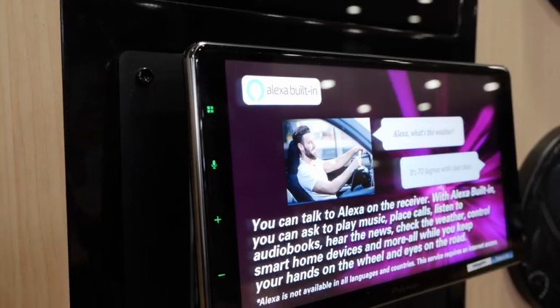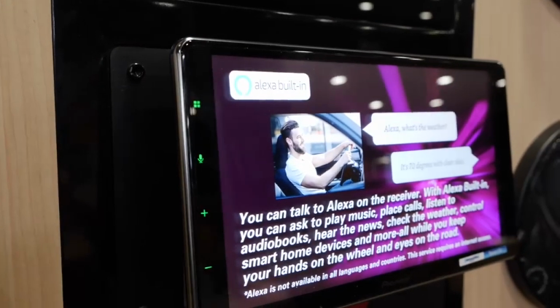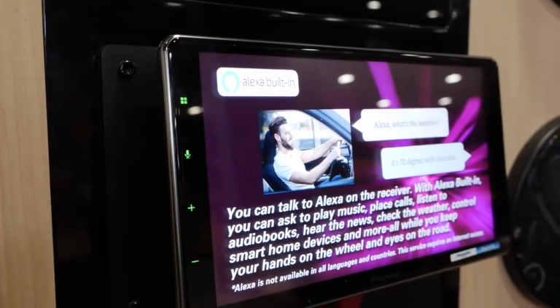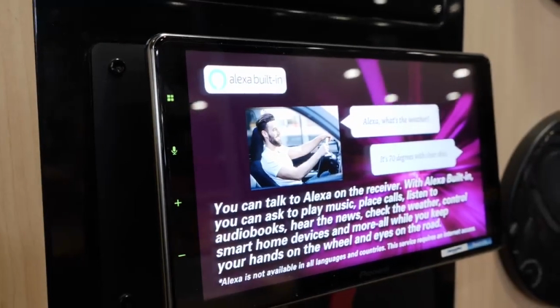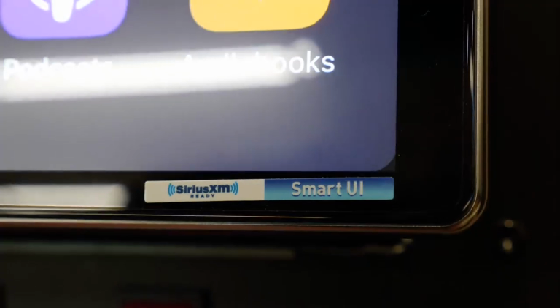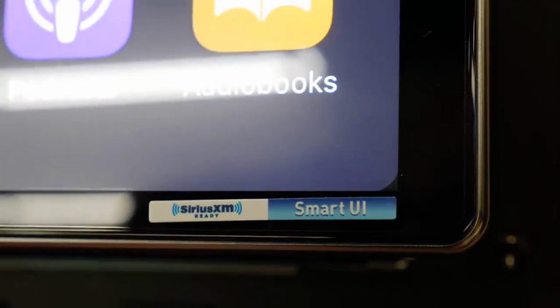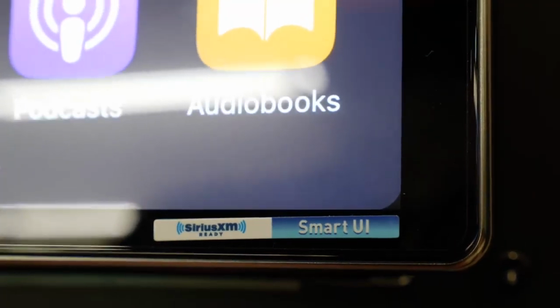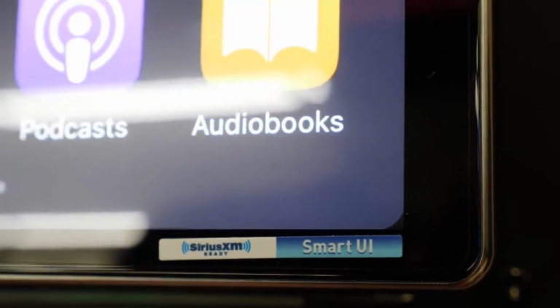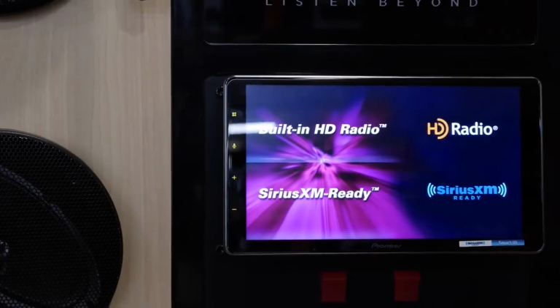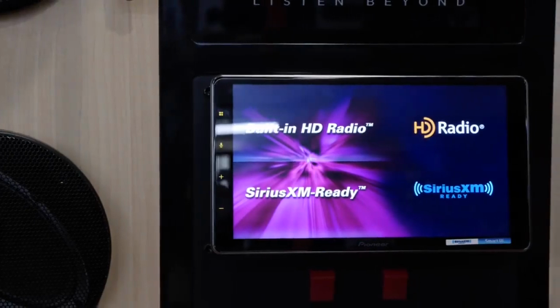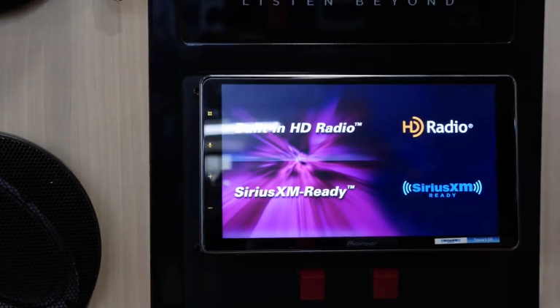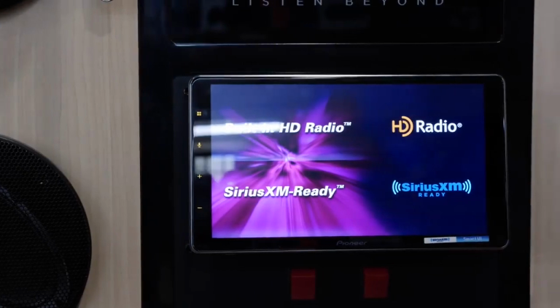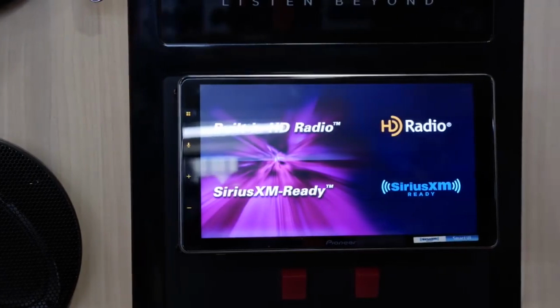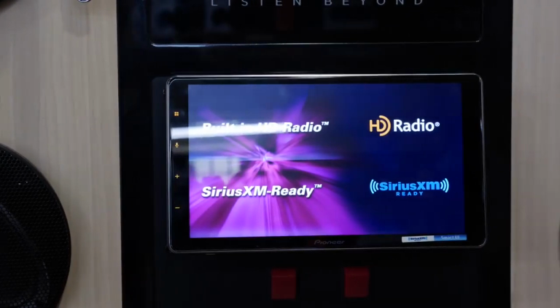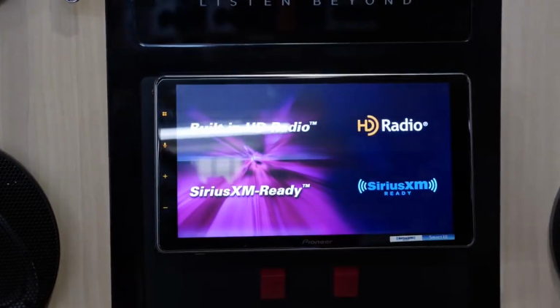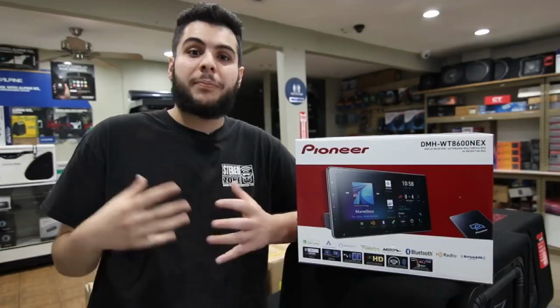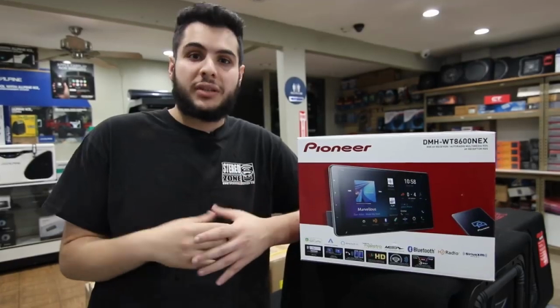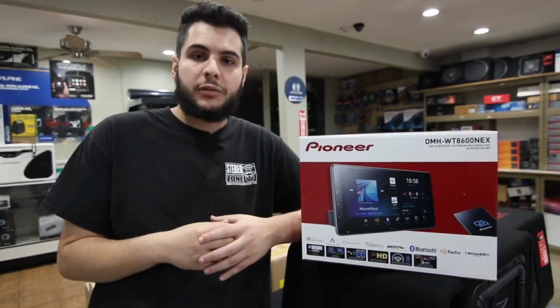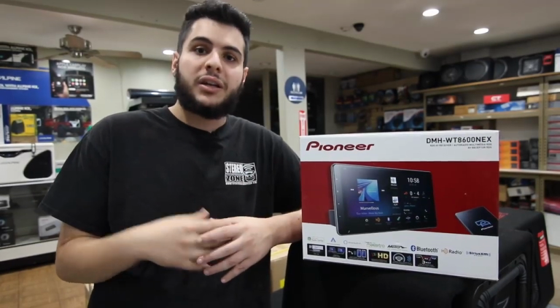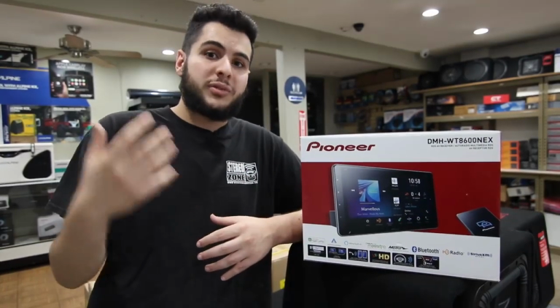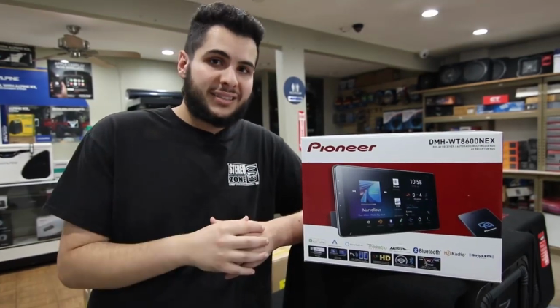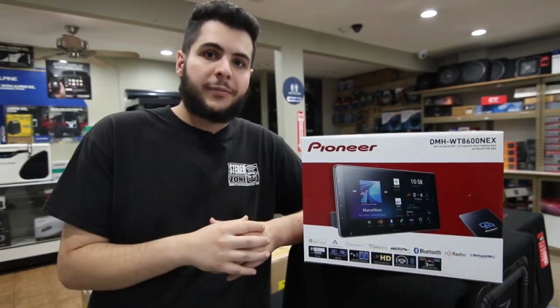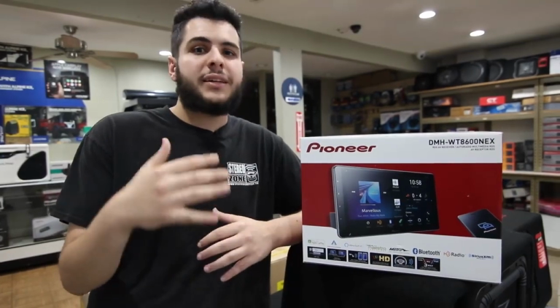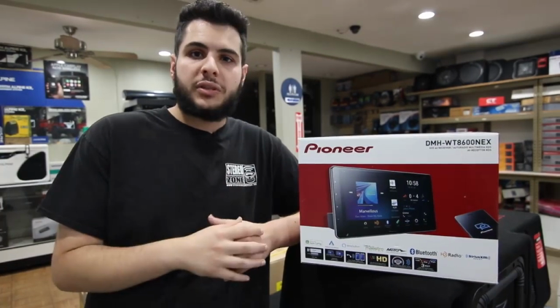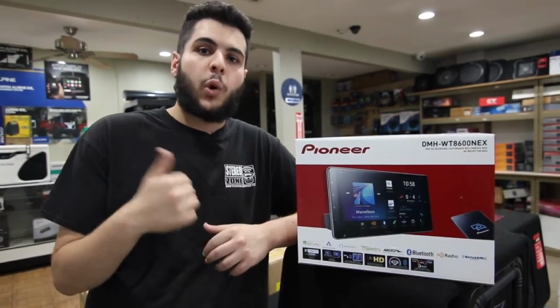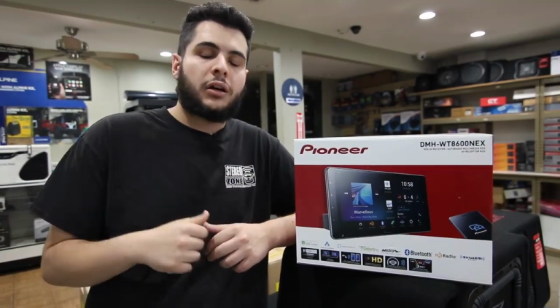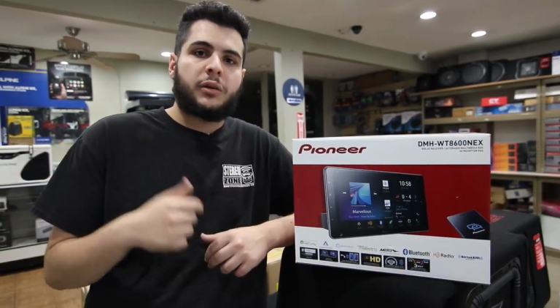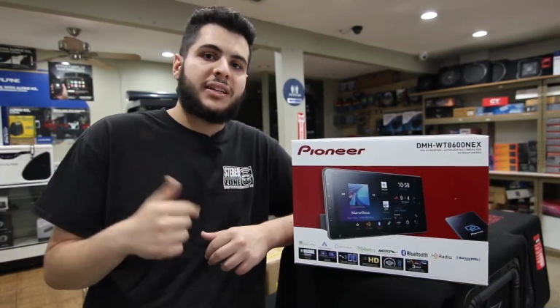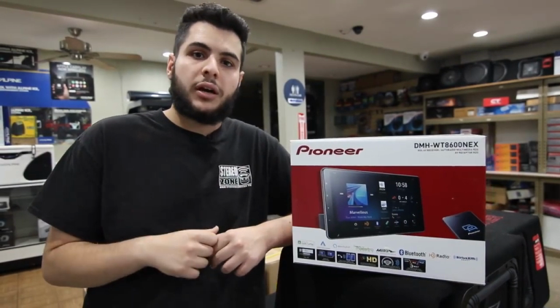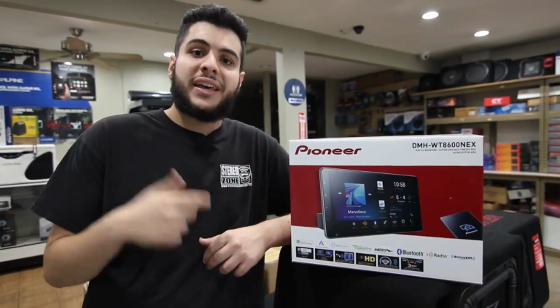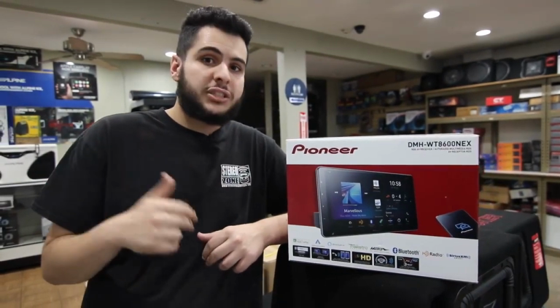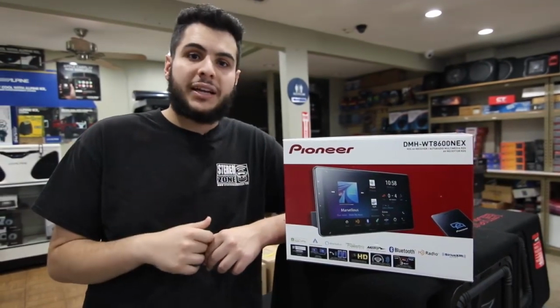We have them here in stock, multiple pieces, different sizes from 7 to 9 to even 10 inch — that's right, 10 inch, probably the biggest you can get in a radio, almost Tesla-like. It has everything you need from wireless CarPlay, wireless Android Auto, HD radio.